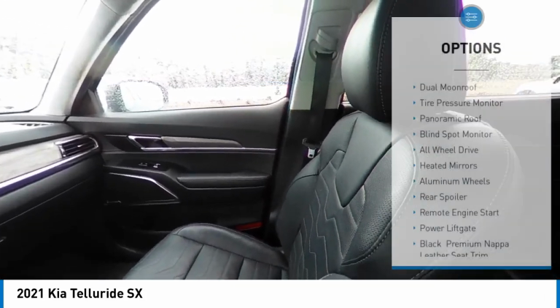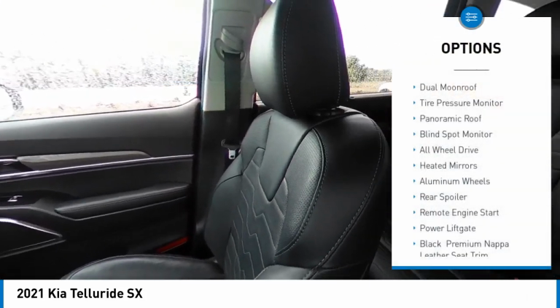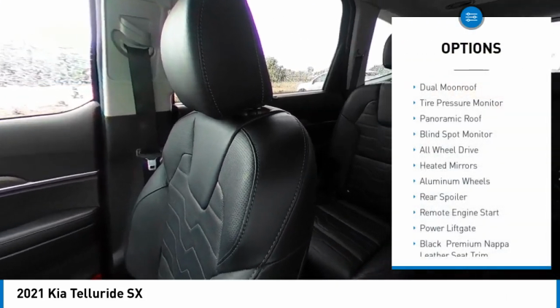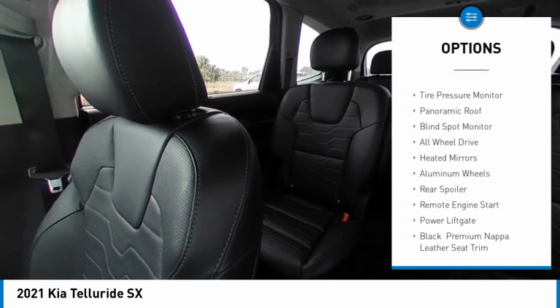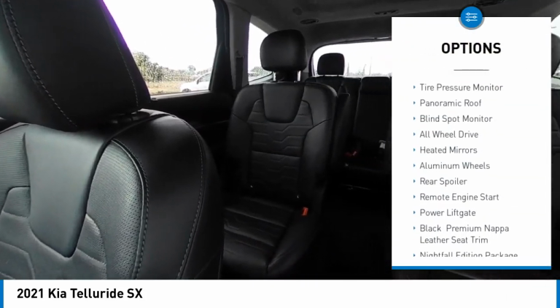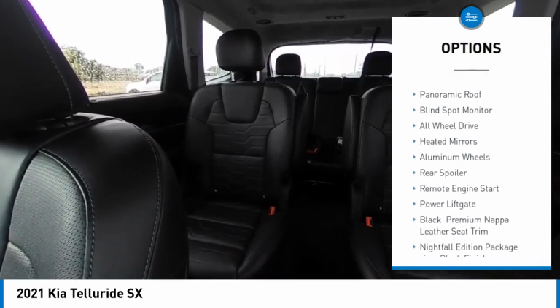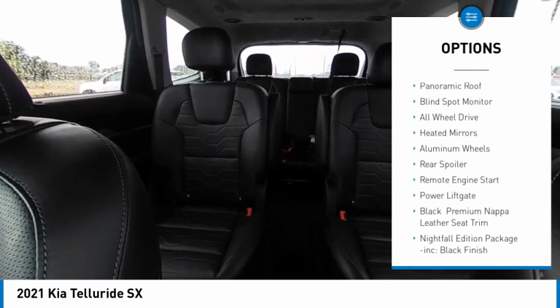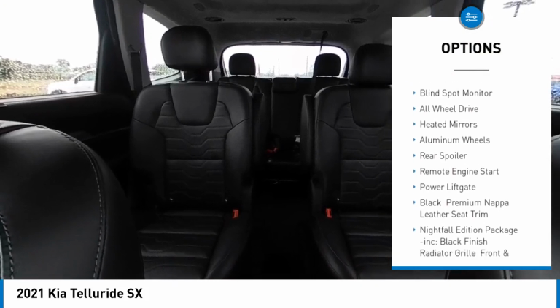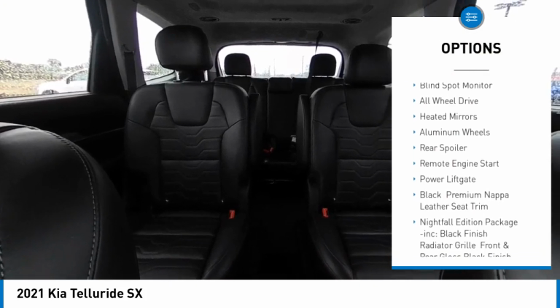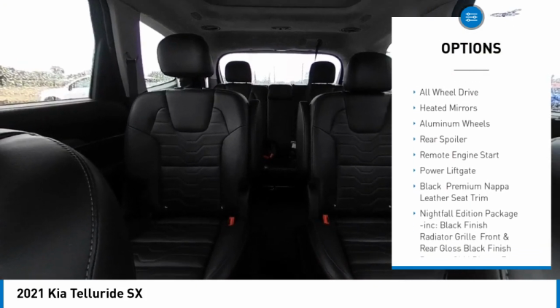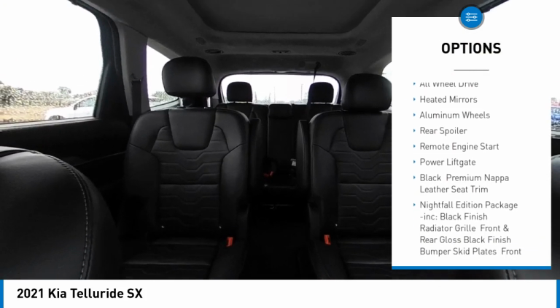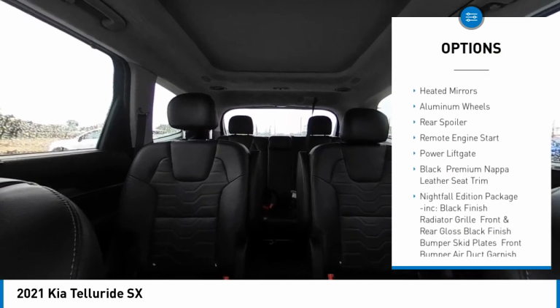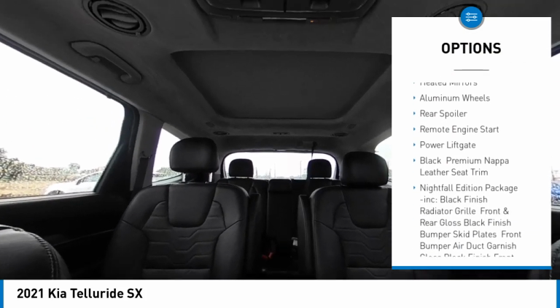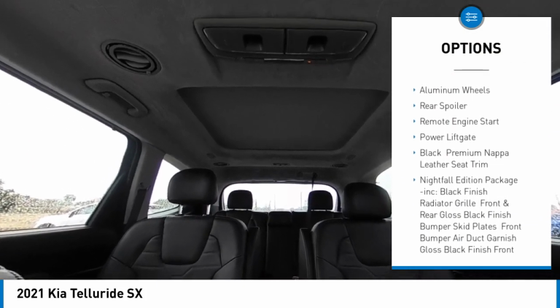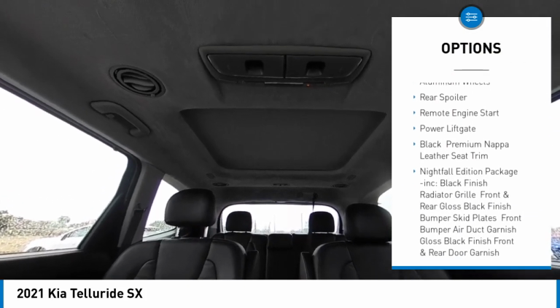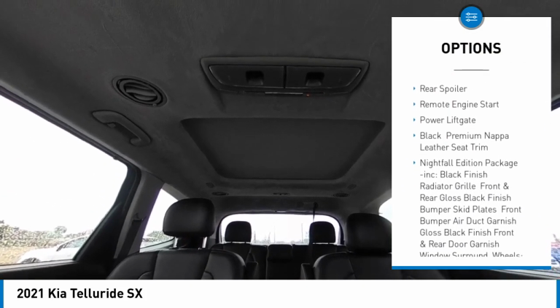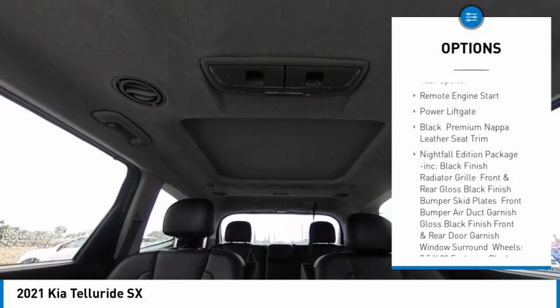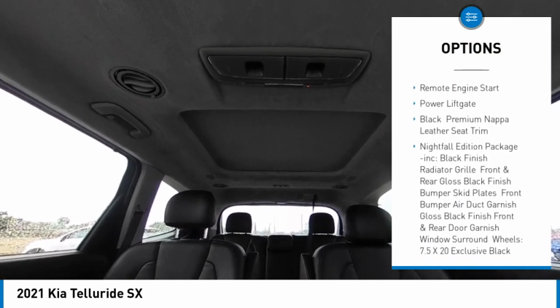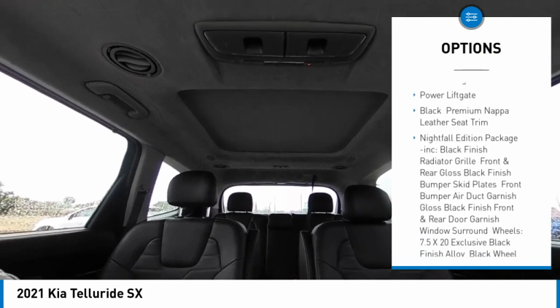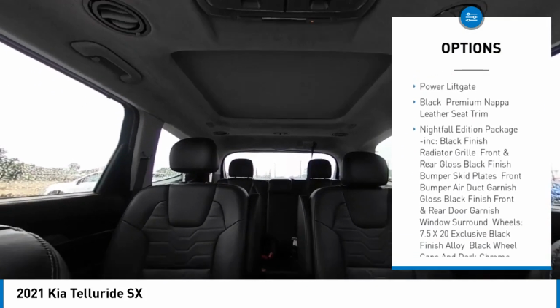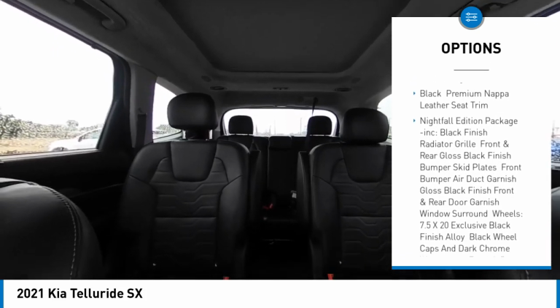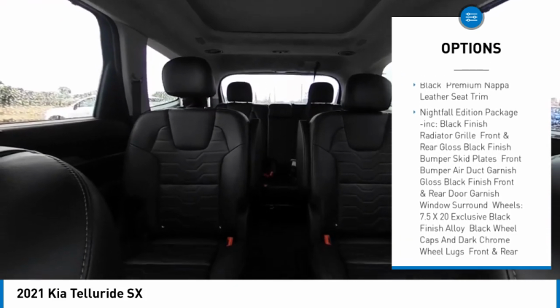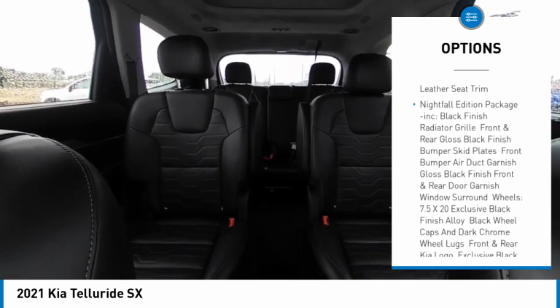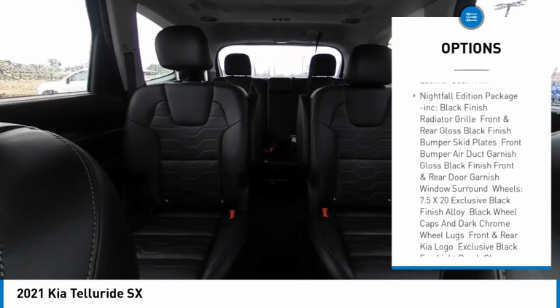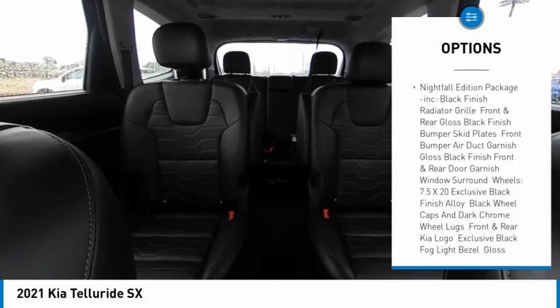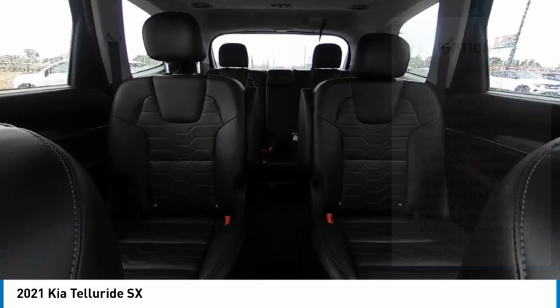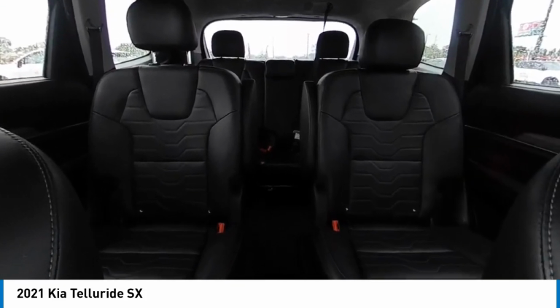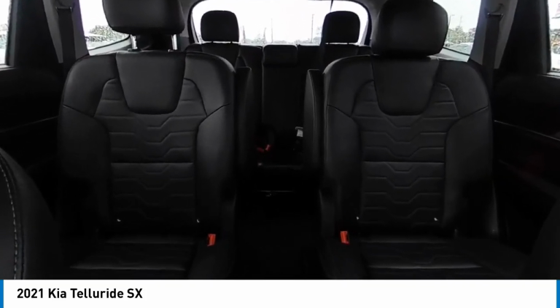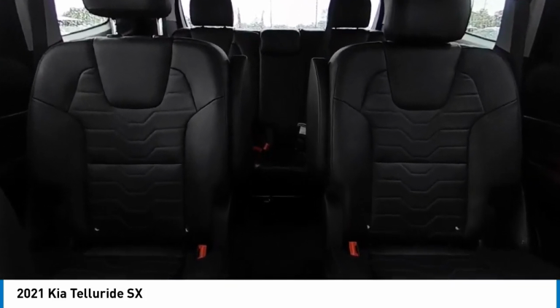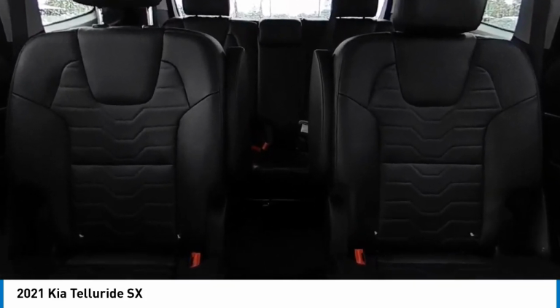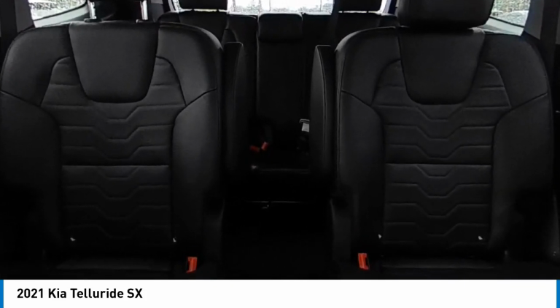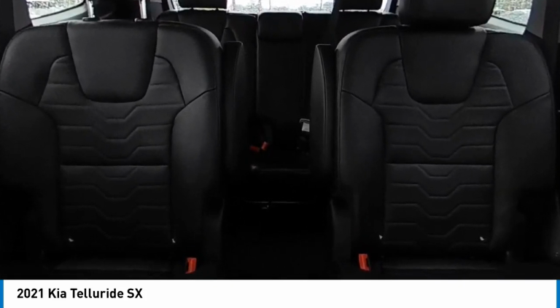Here are some of this vehicle's great options: dual moonroof, tire pressure monitor, panoramic roof, blind spot monitor, all-wheel drive, heated mirrors, aluminum wheels, rear spoiler, remote engine start, and power liftgate.